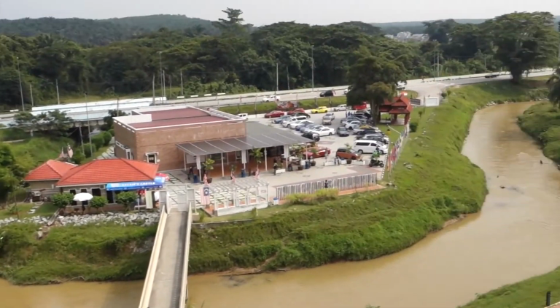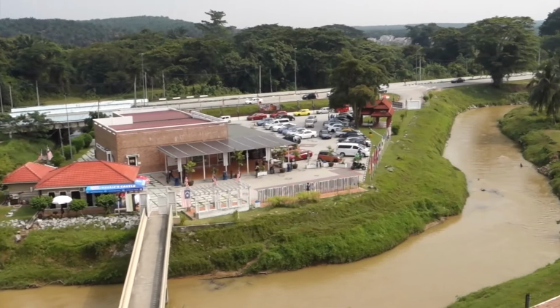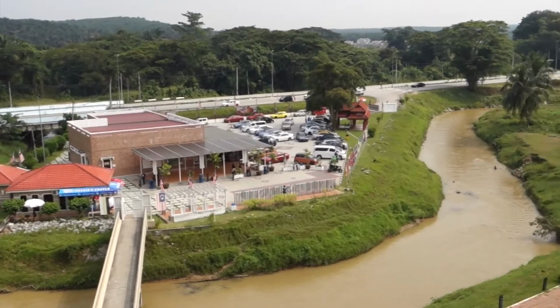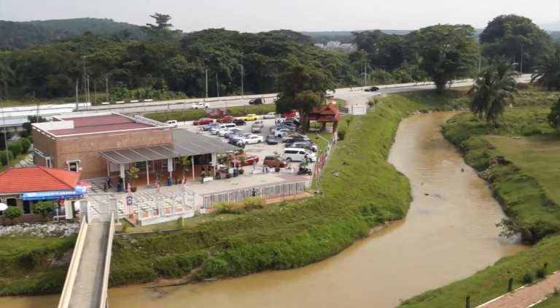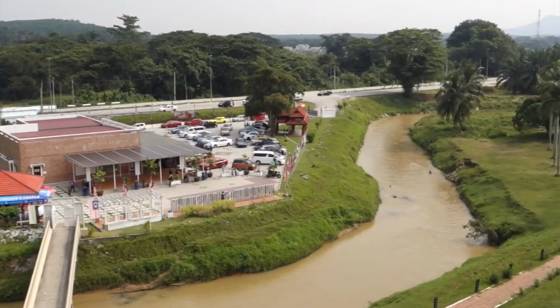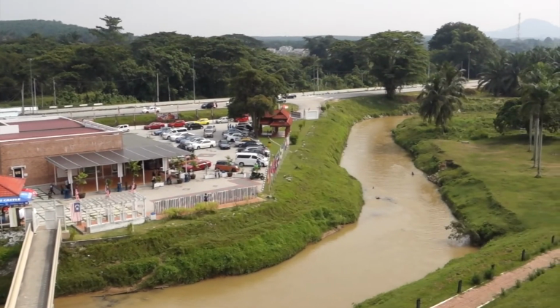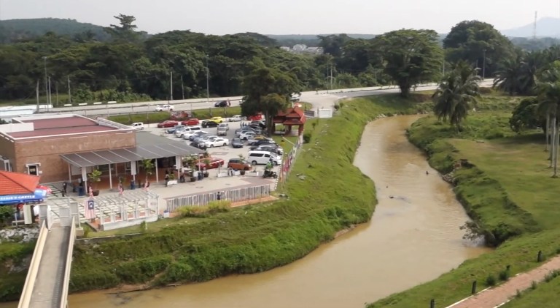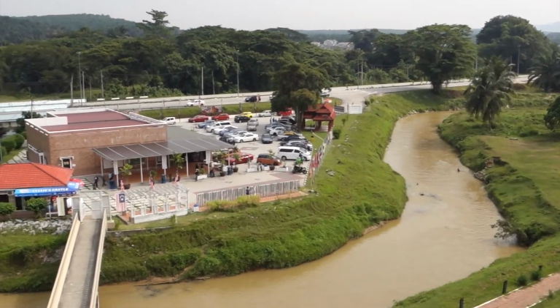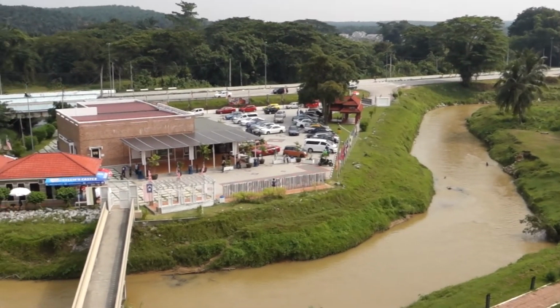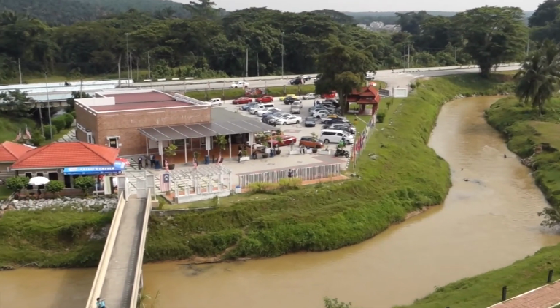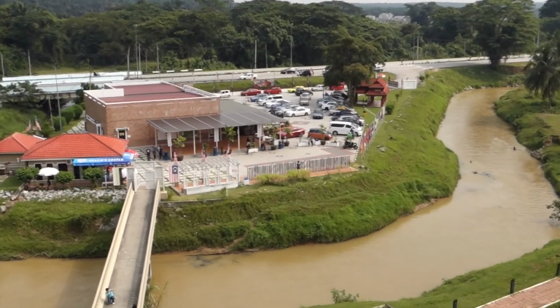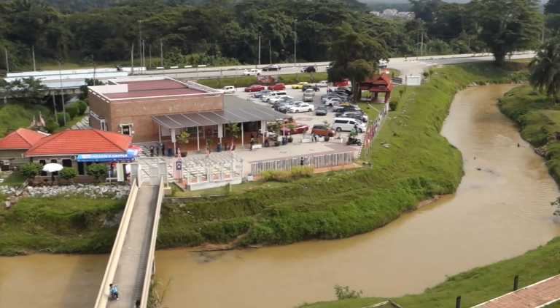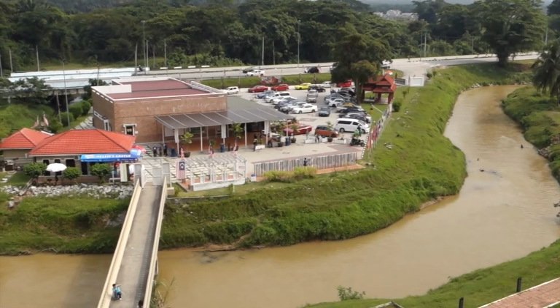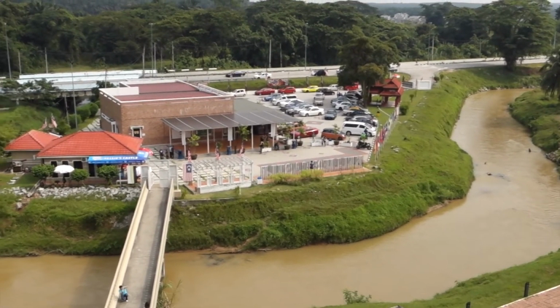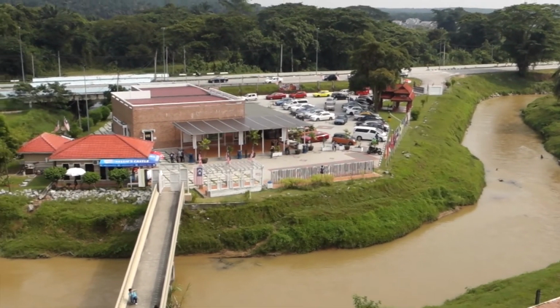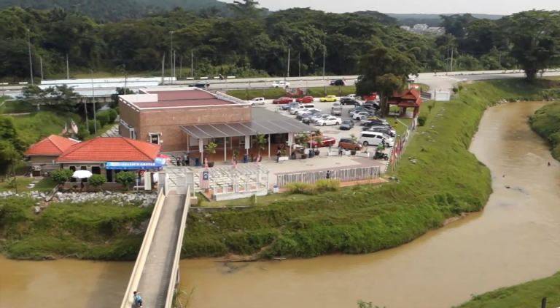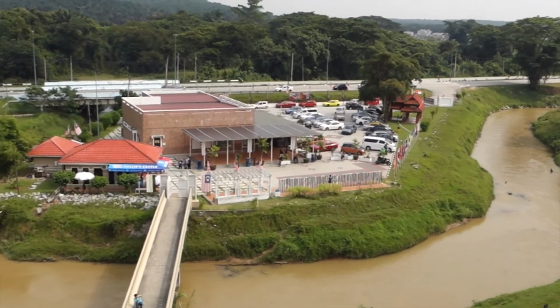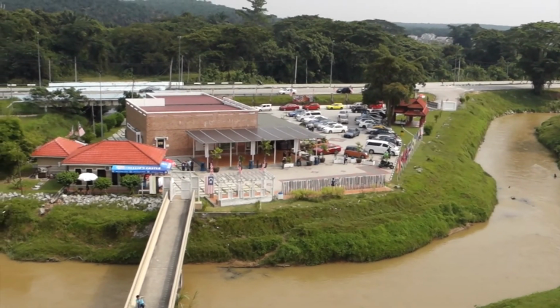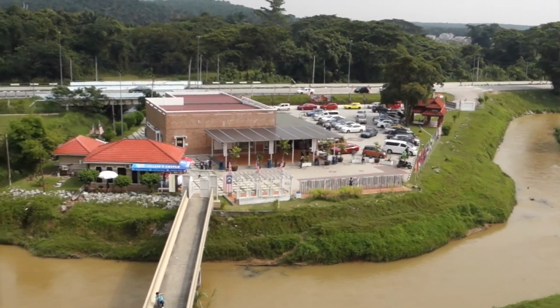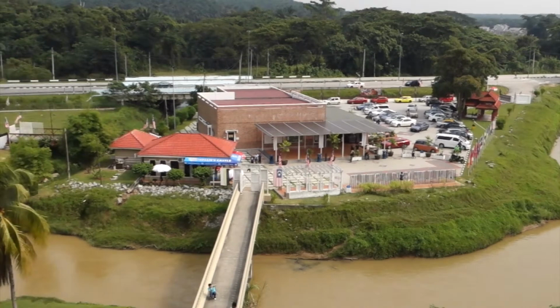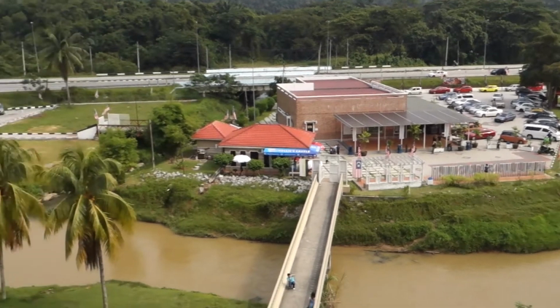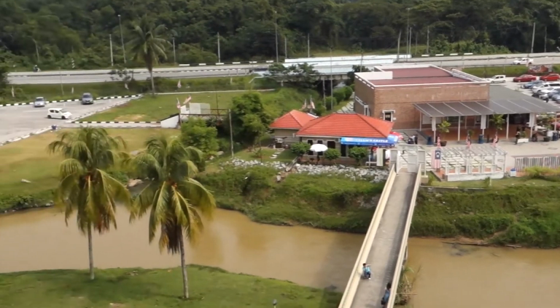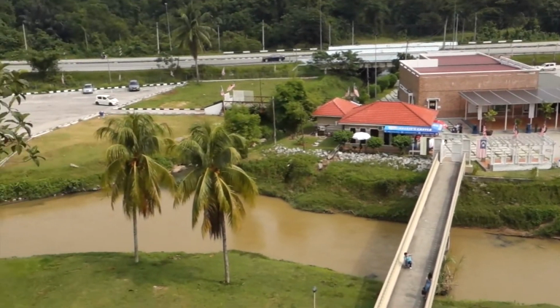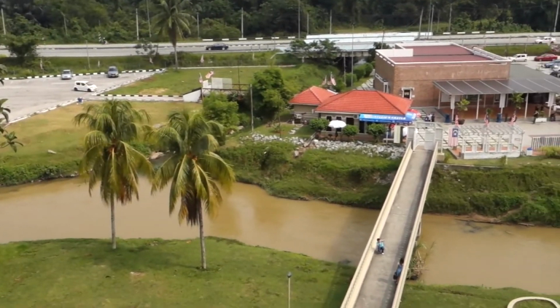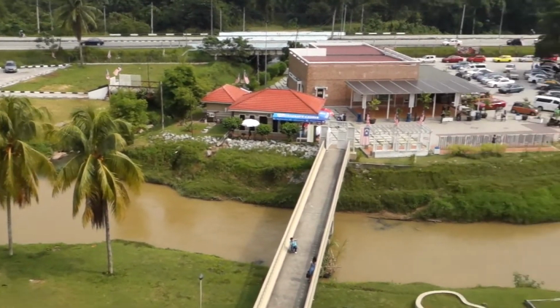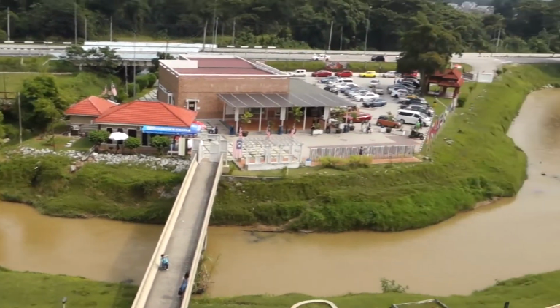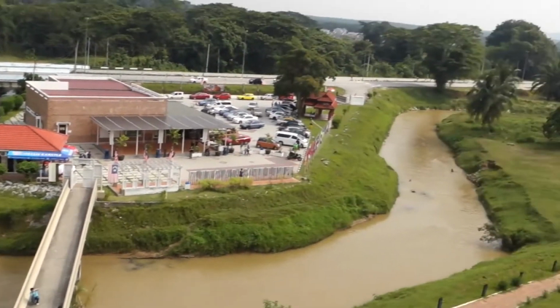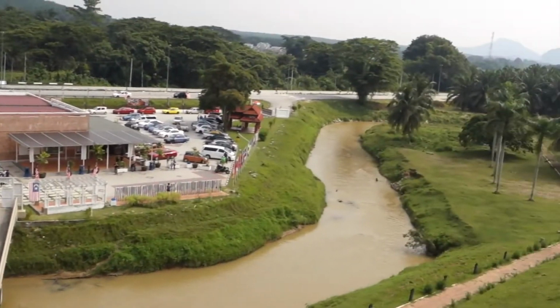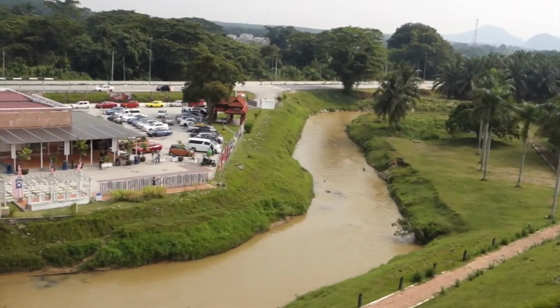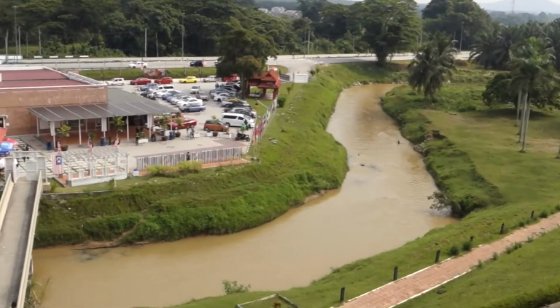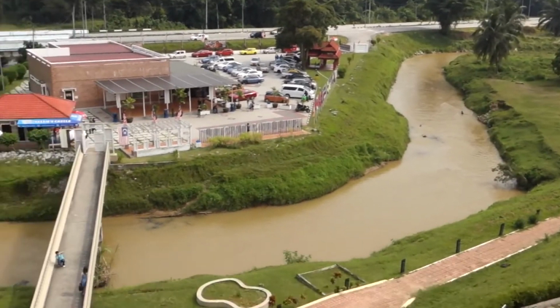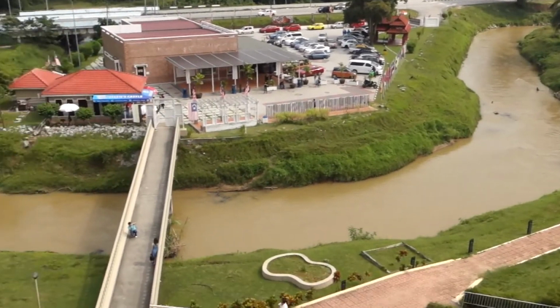I guess there was a river there for strategic reasons — how you have rivers there so people won't cross.